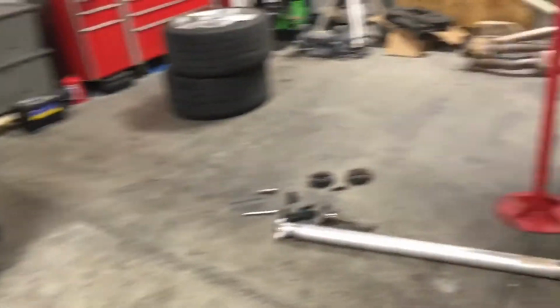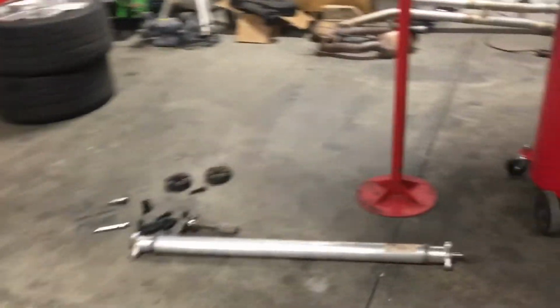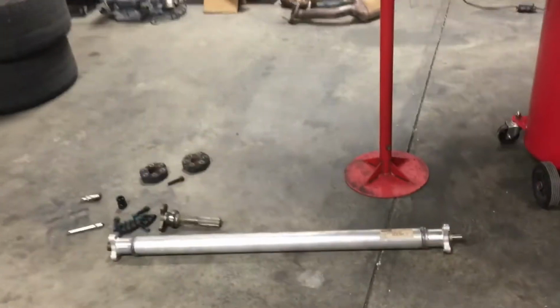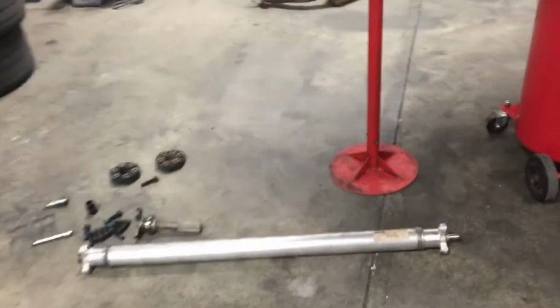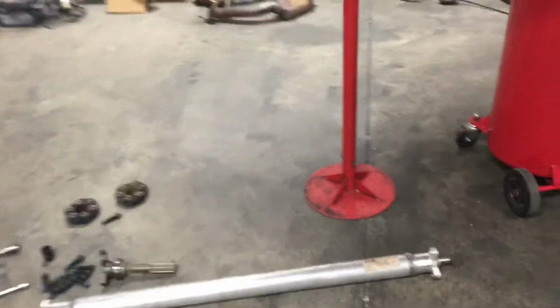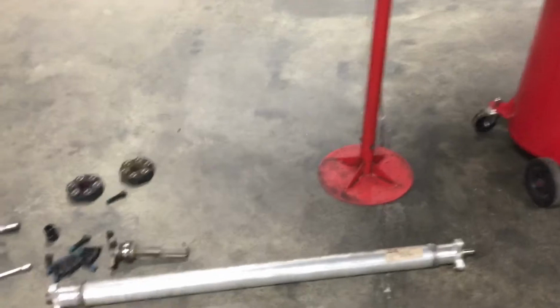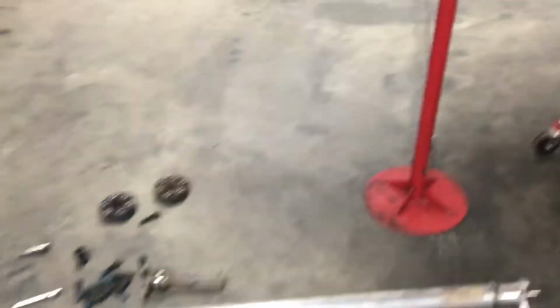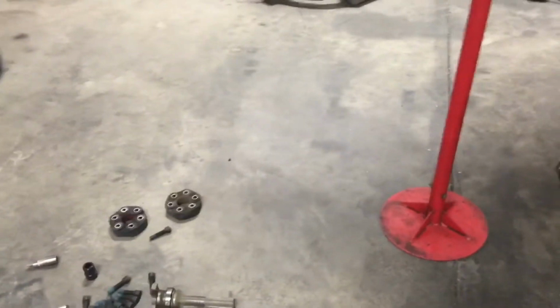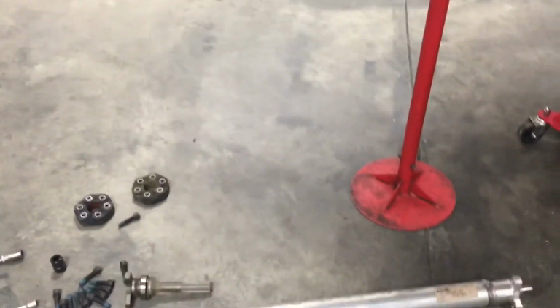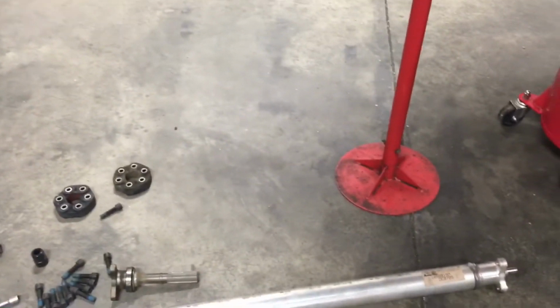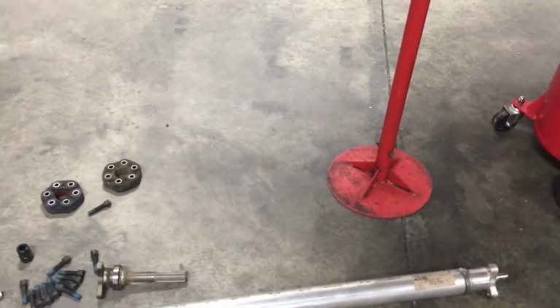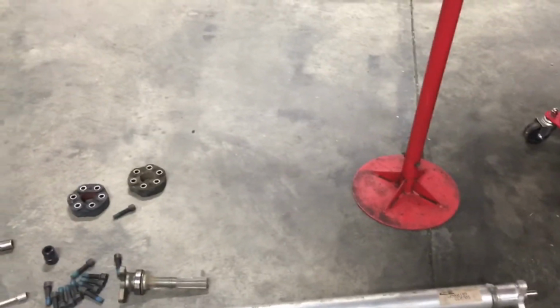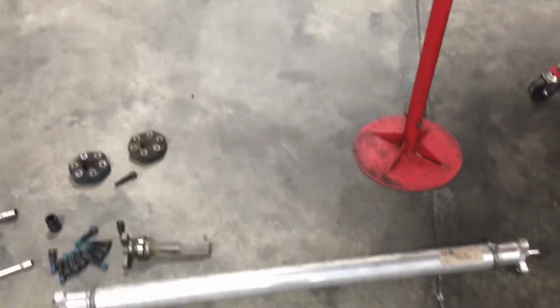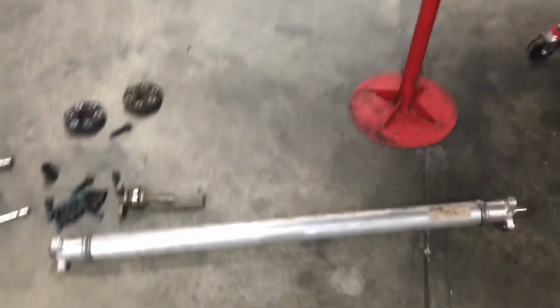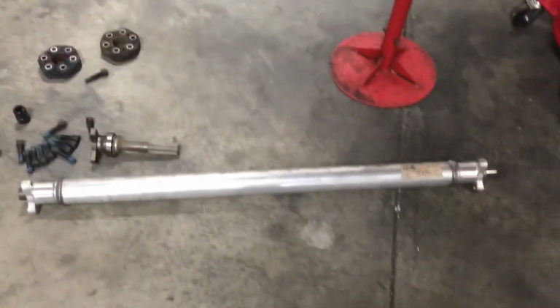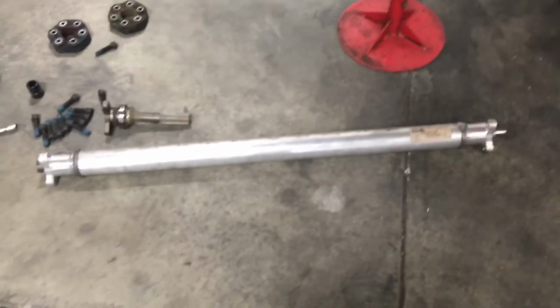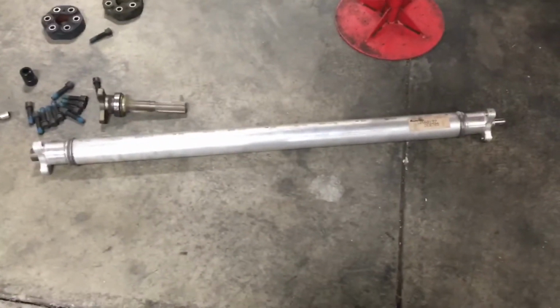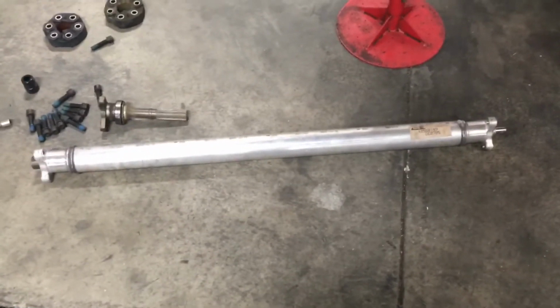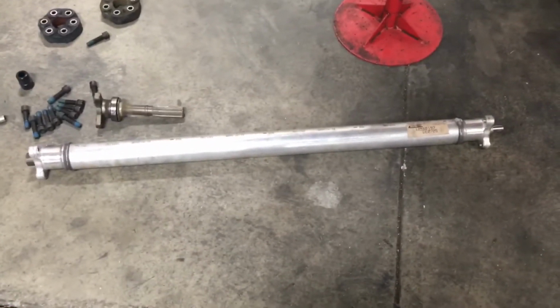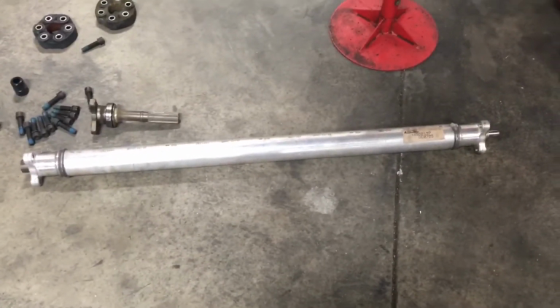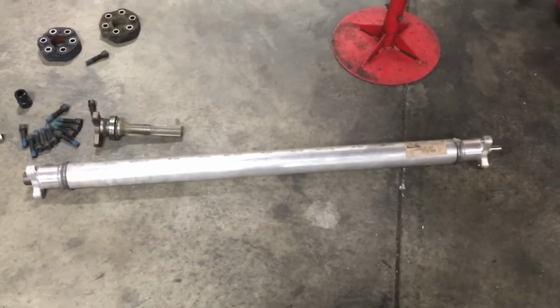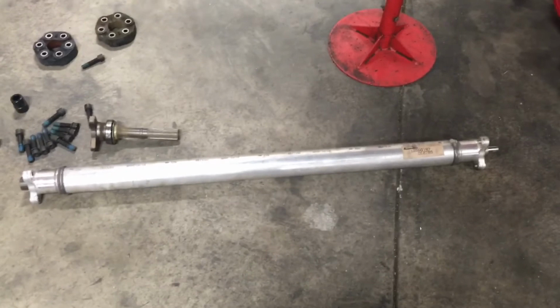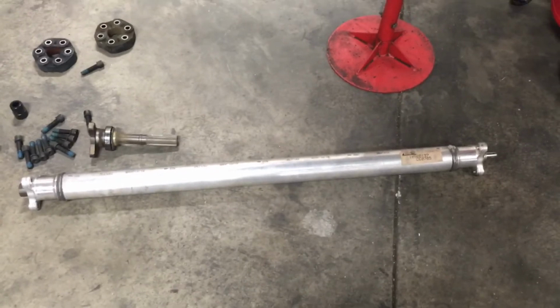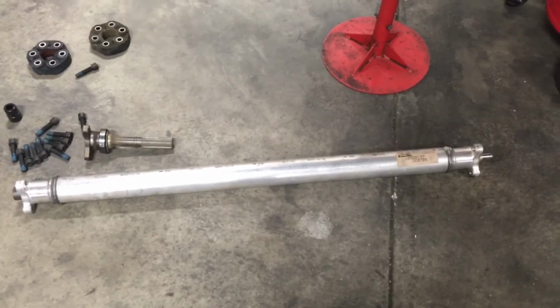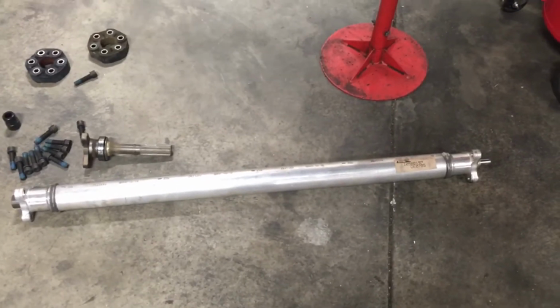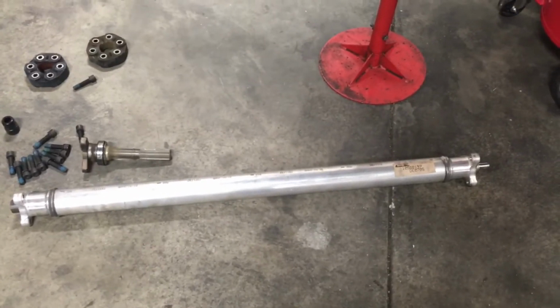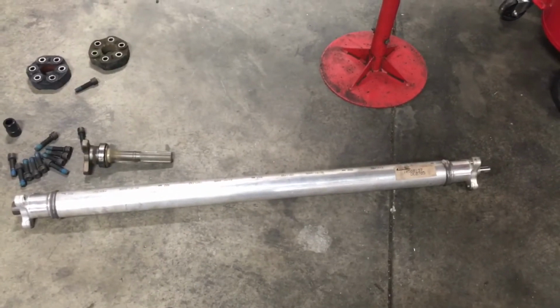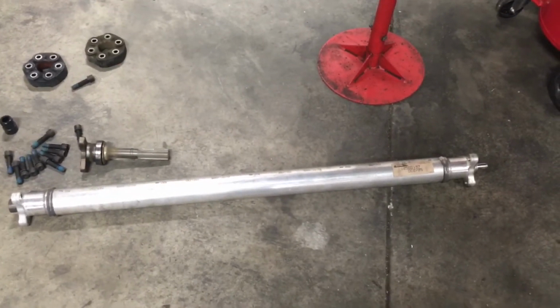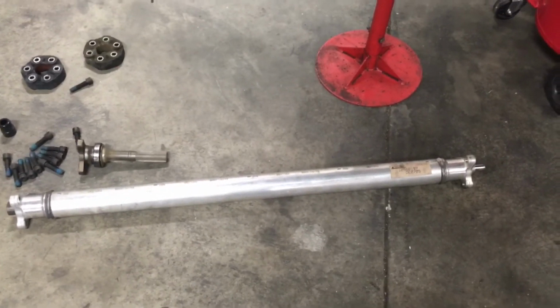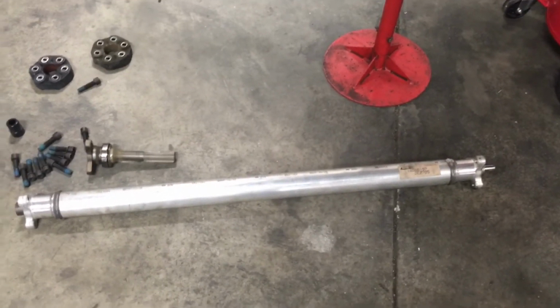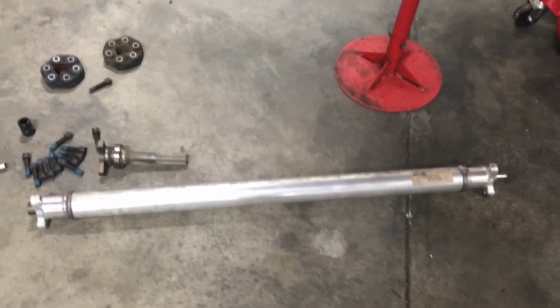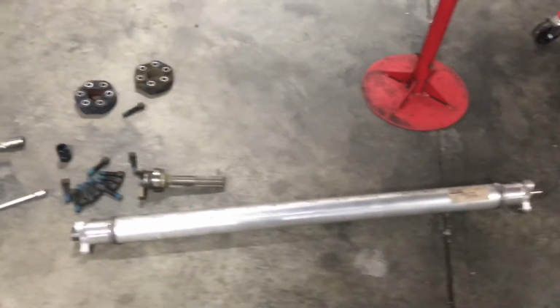There's the old driveshaft. What is that — magnesium or aluminum? It's aluminum. Nice.